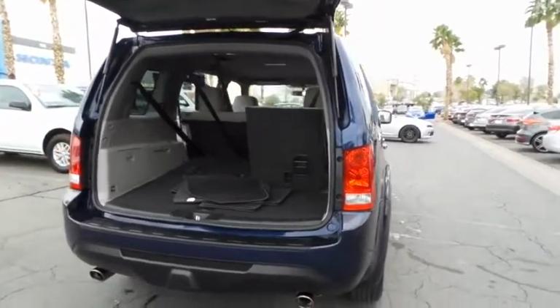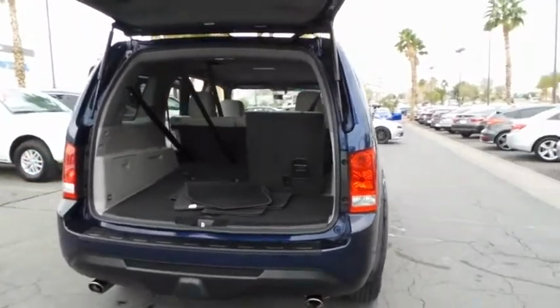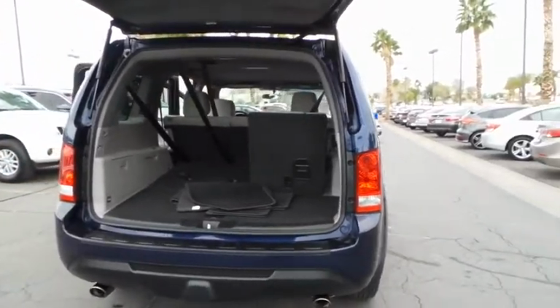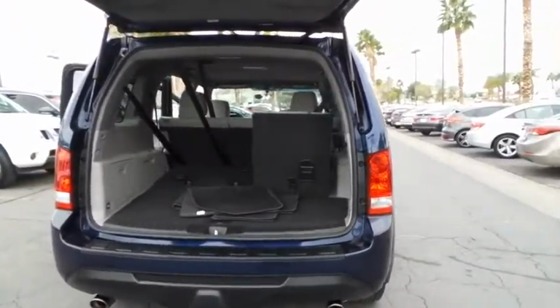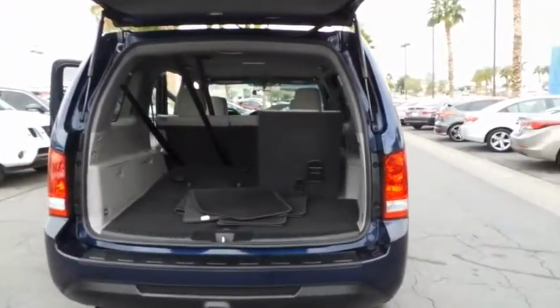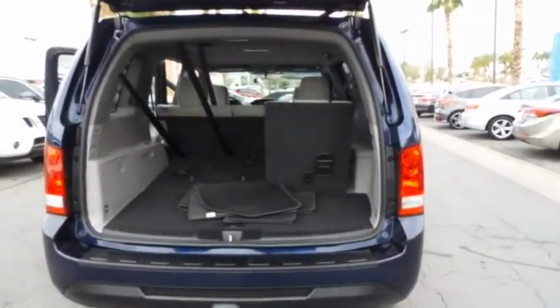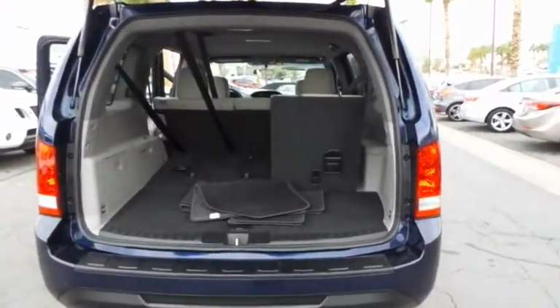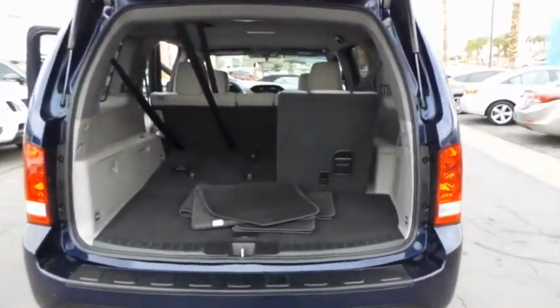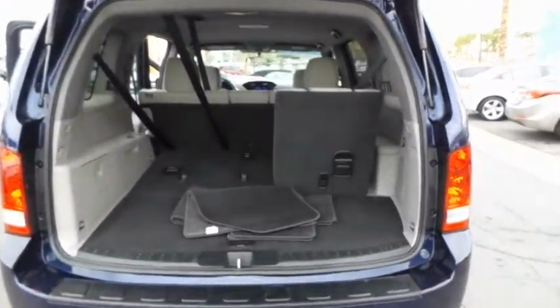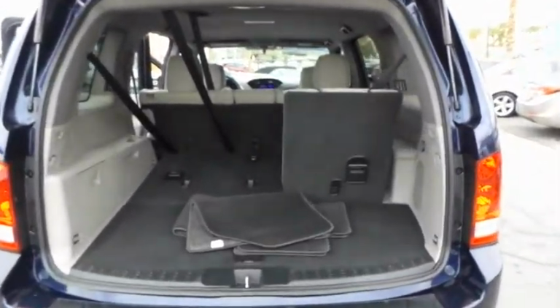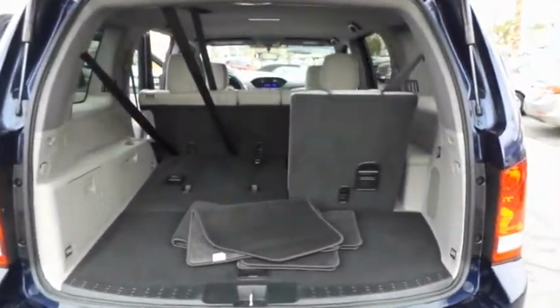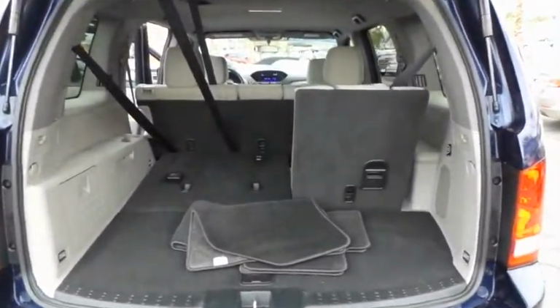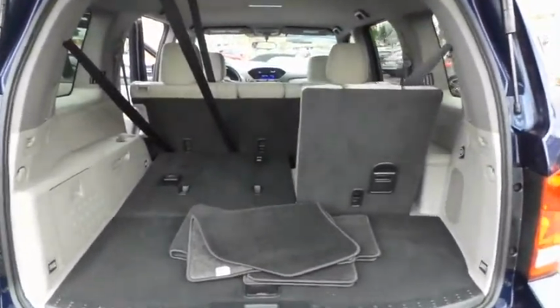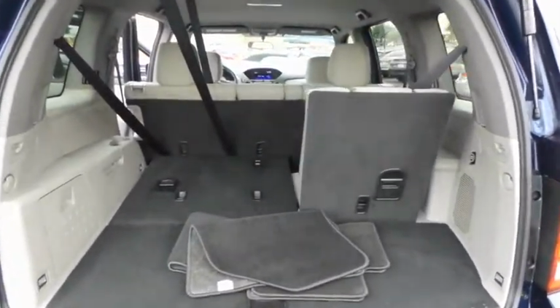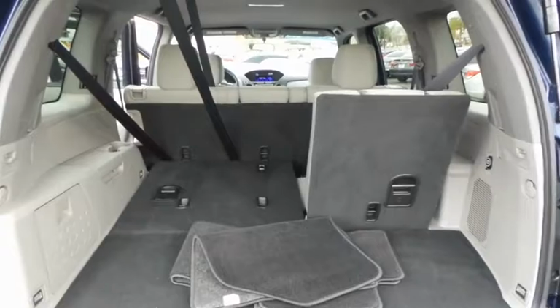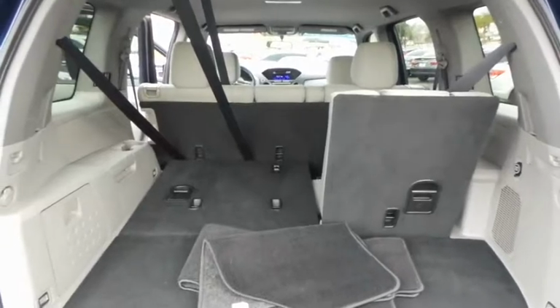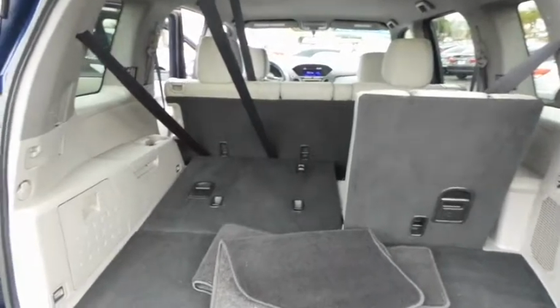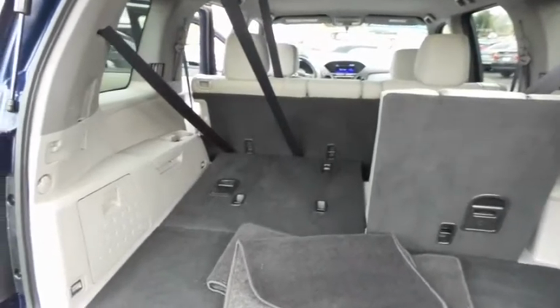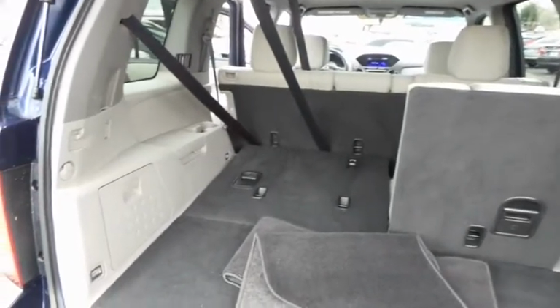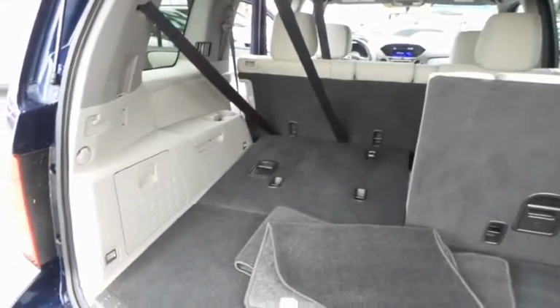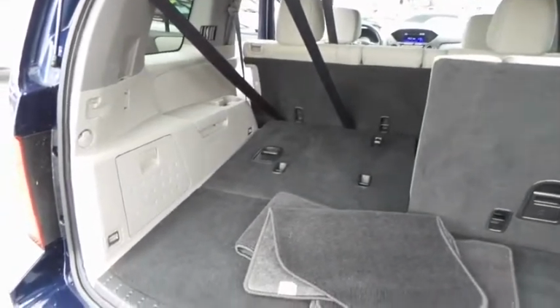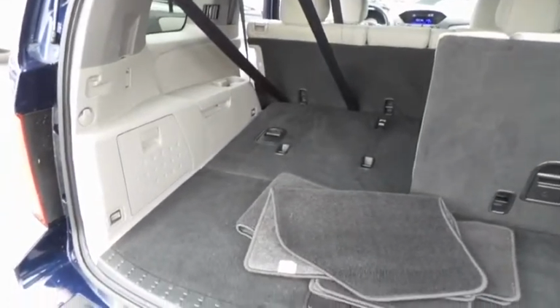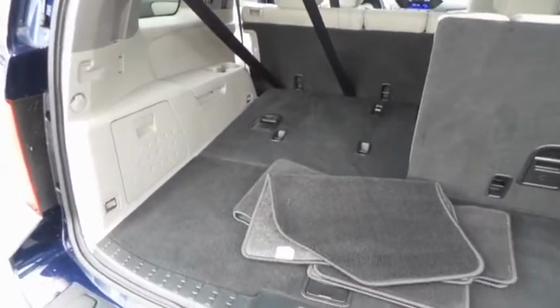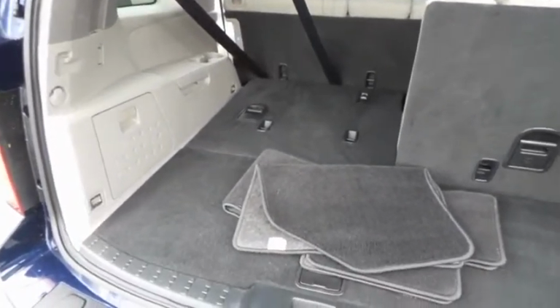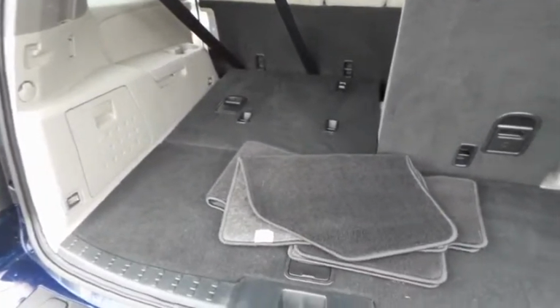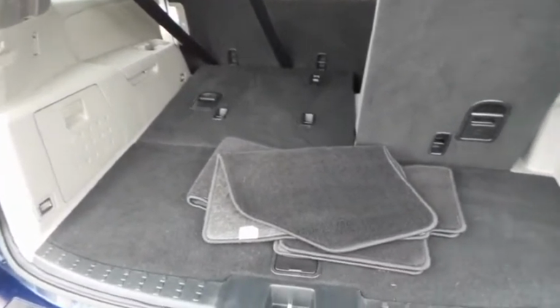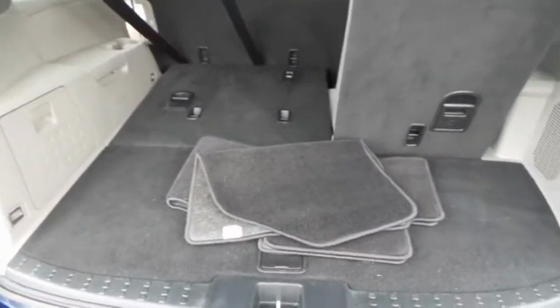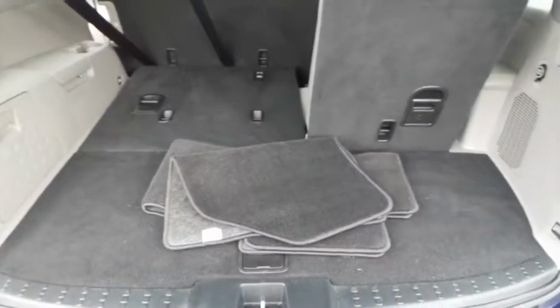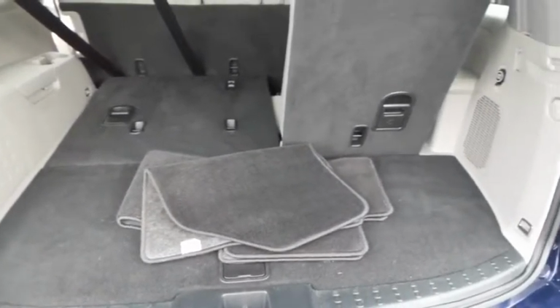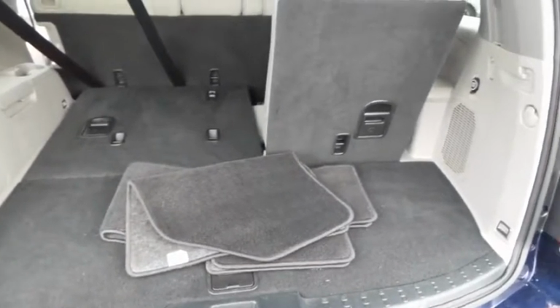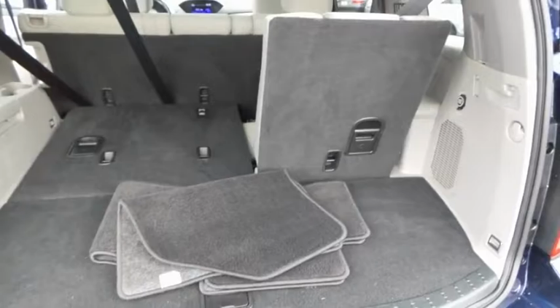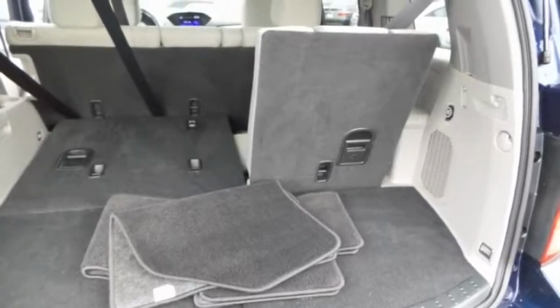Power locks. Rear window defroster. Fog lights. 10-way power driver seat. Daytime running lights. Airbags.